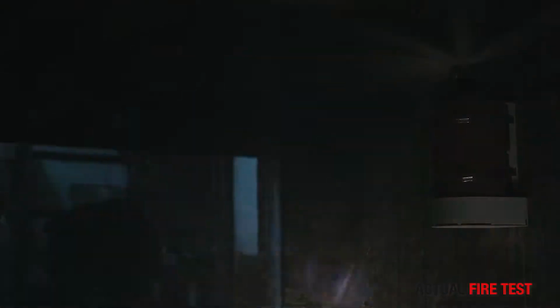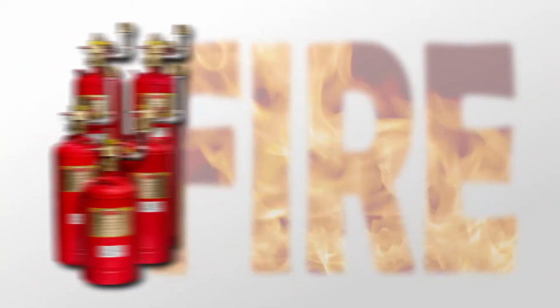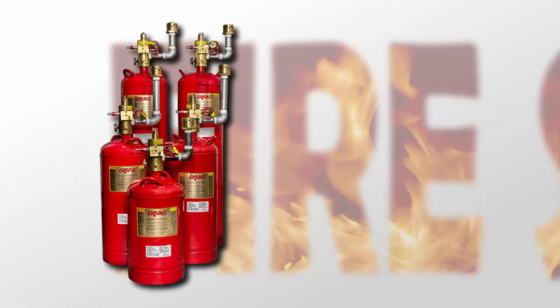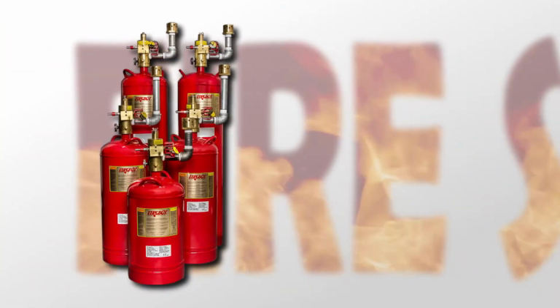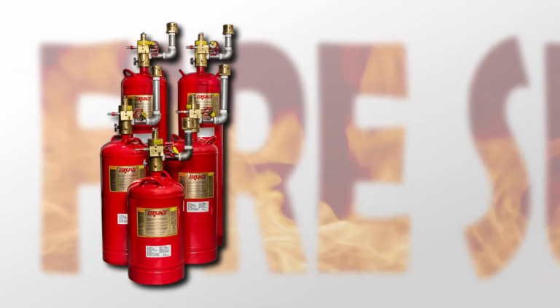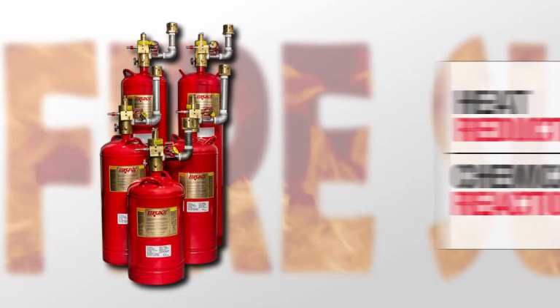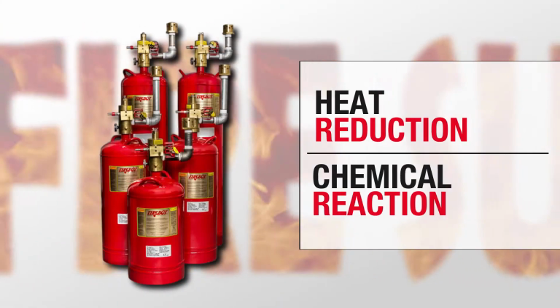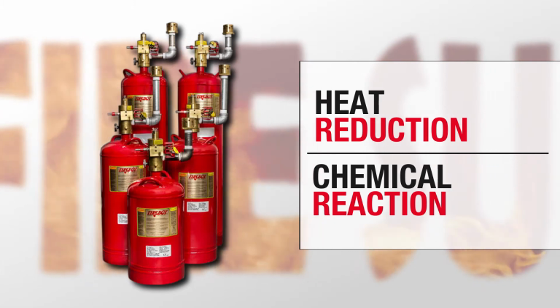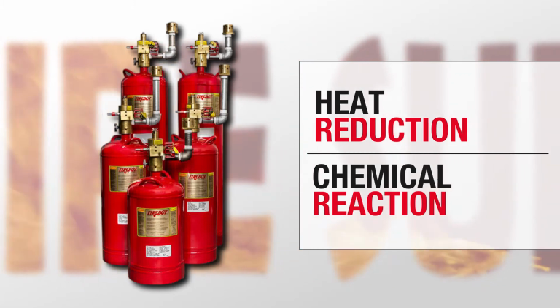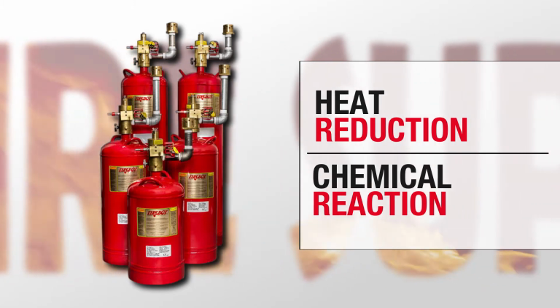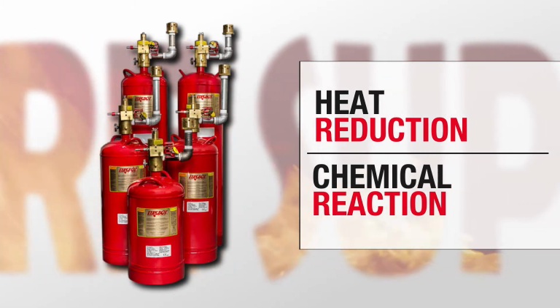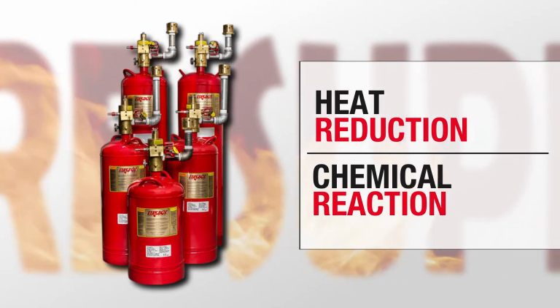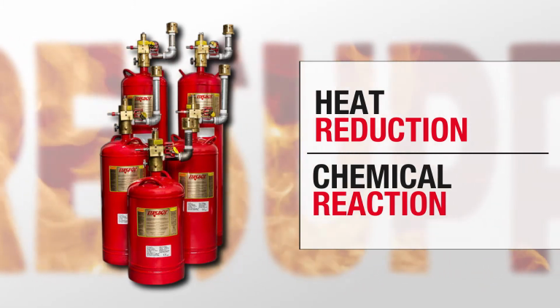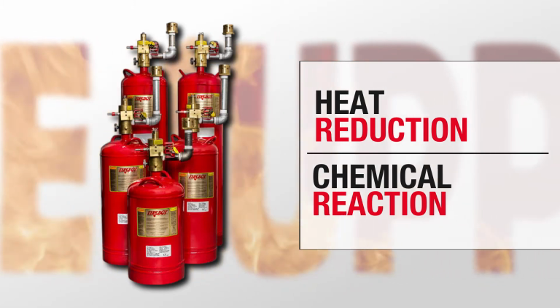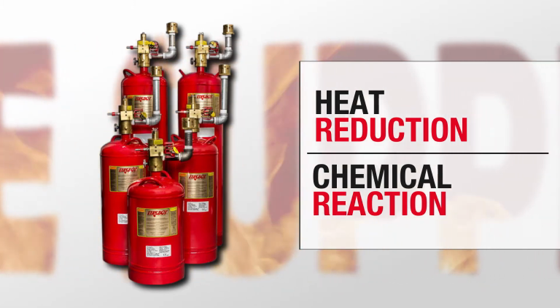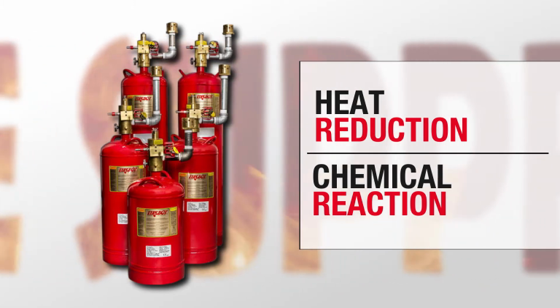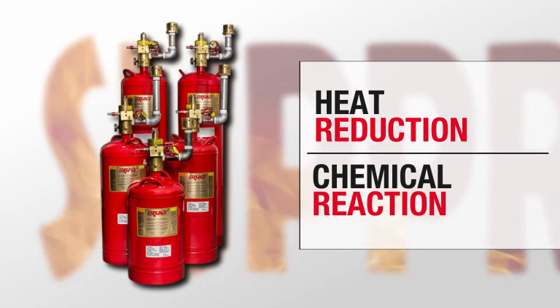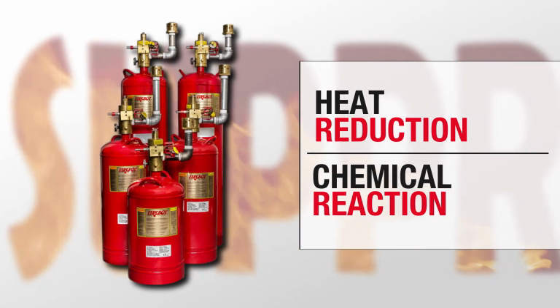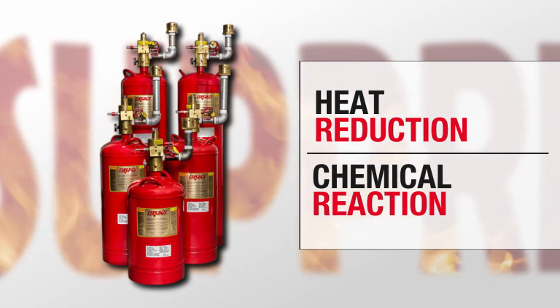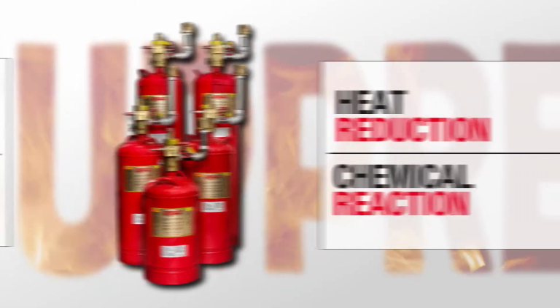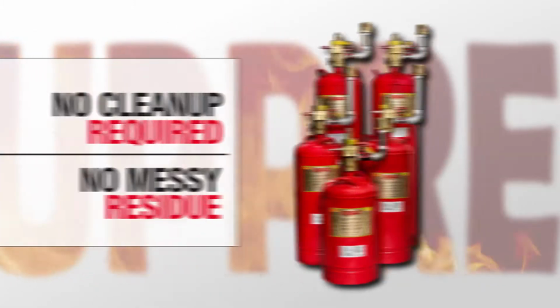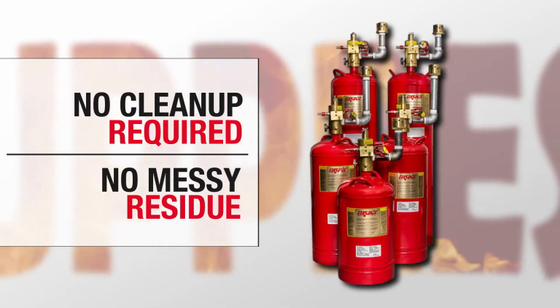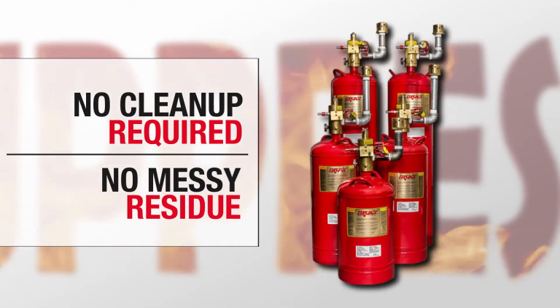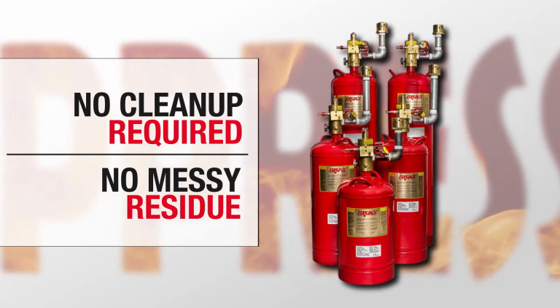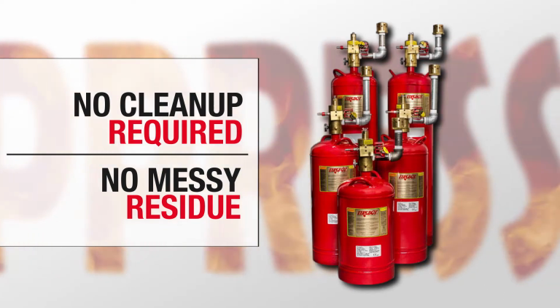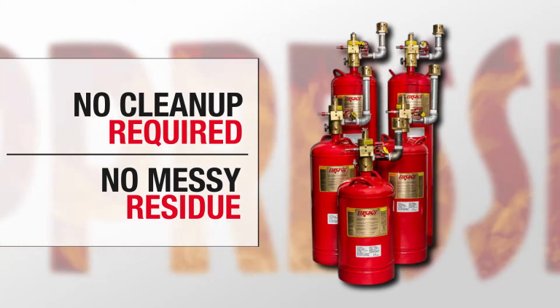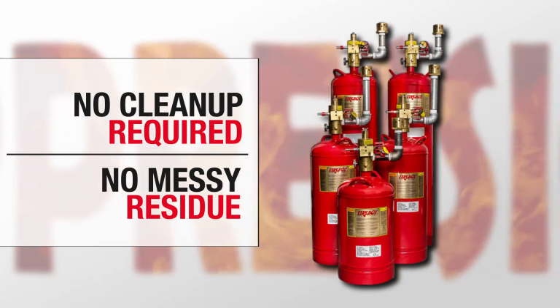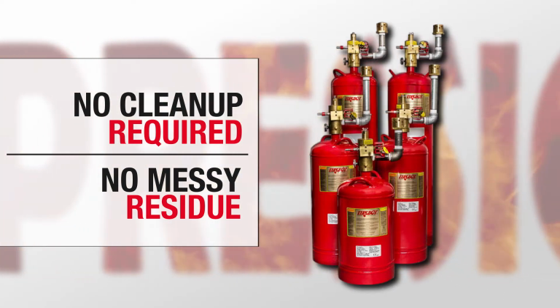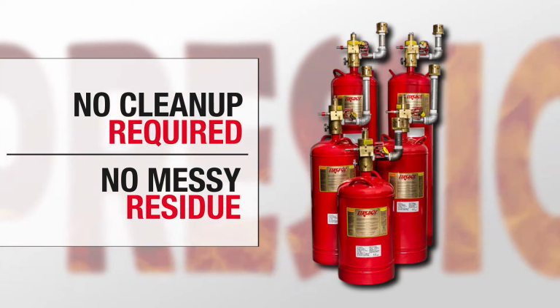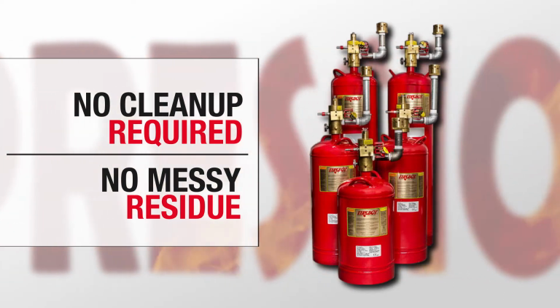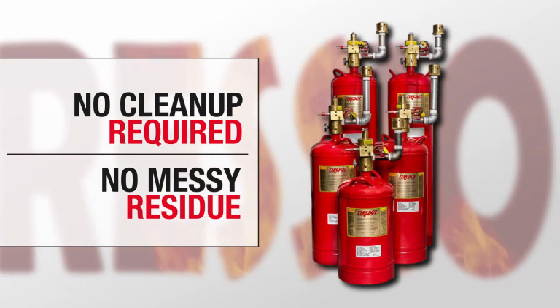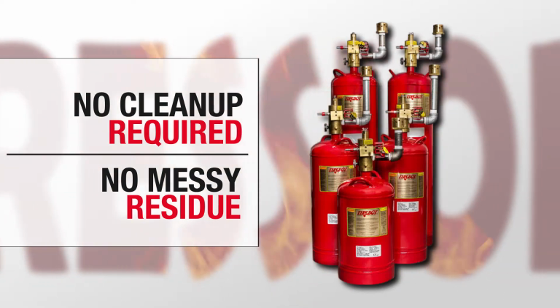The fire is extinguished by a combination of heat reduction and chemical reaction, not the removal of oxygen. No cleanup is required. There is no powdery residue or water left behind.